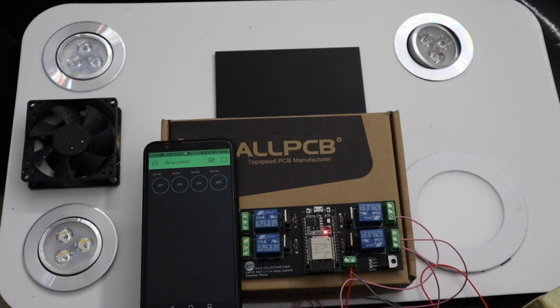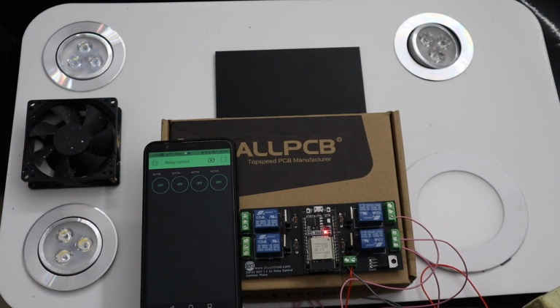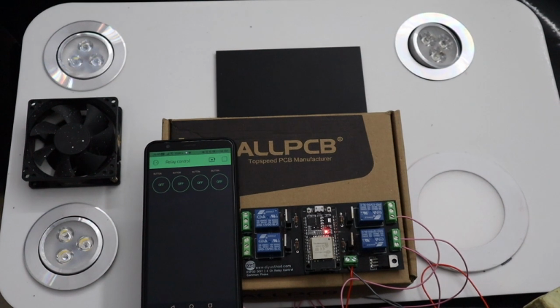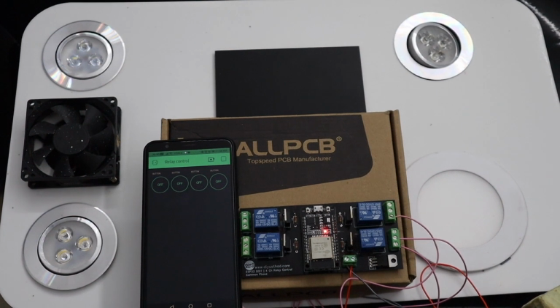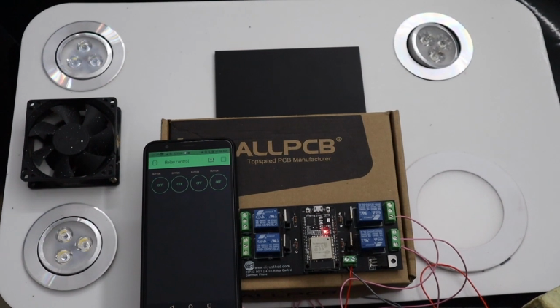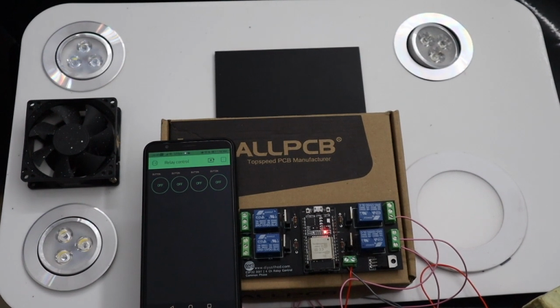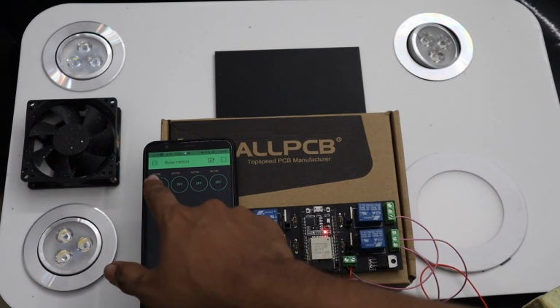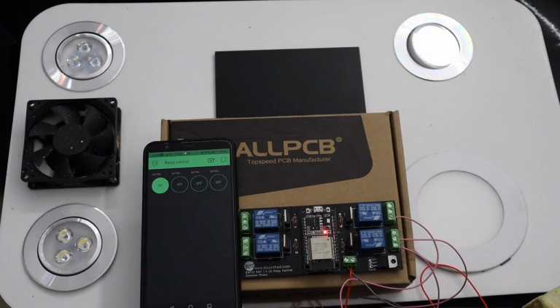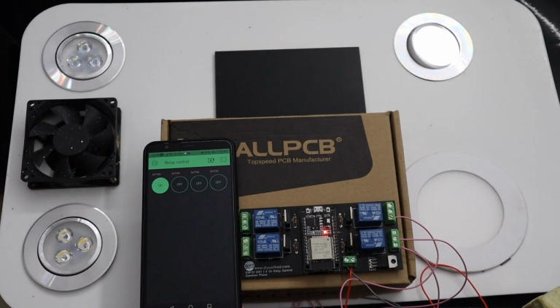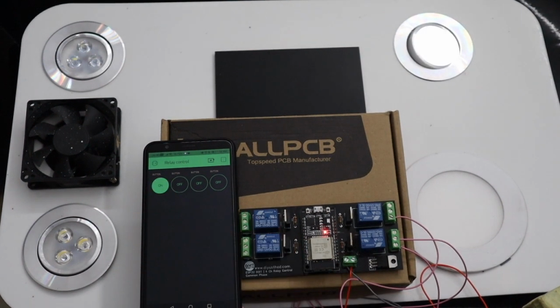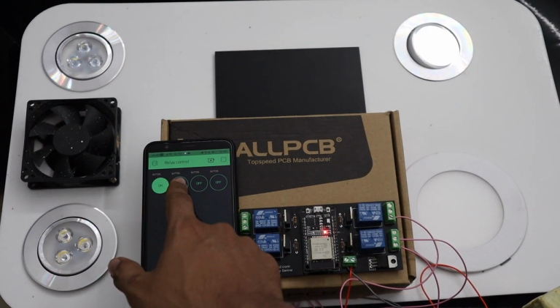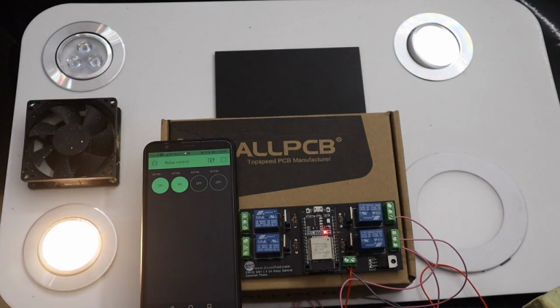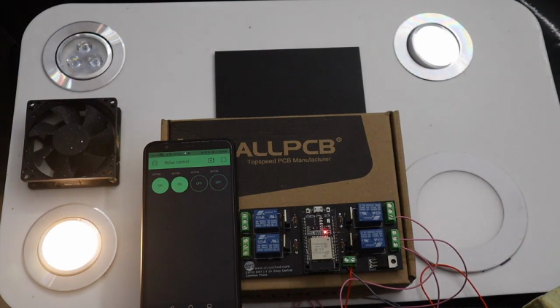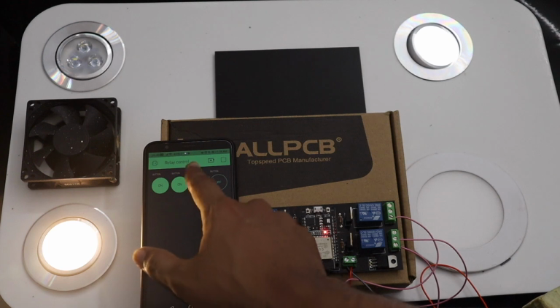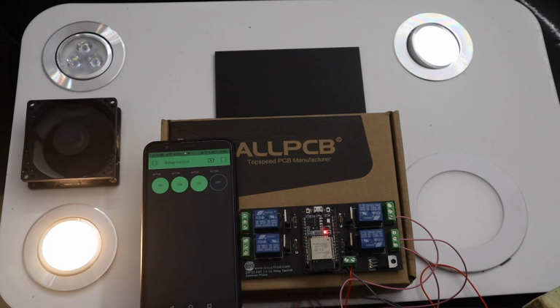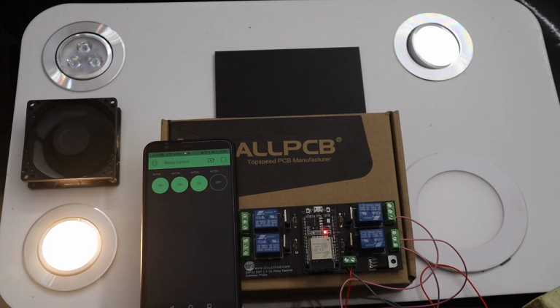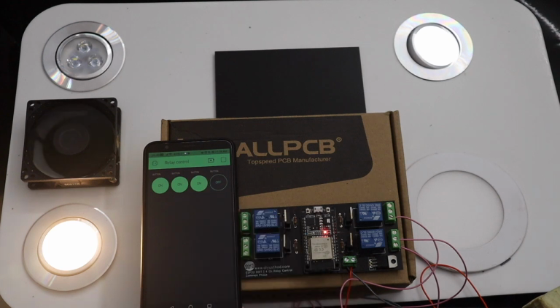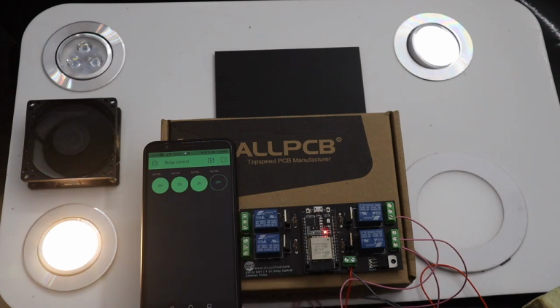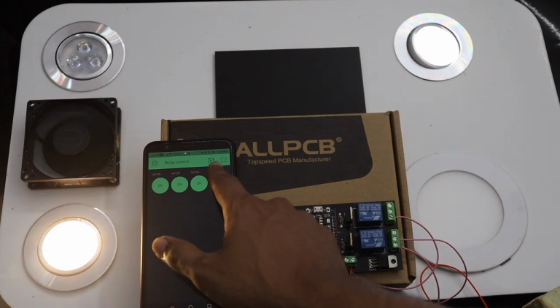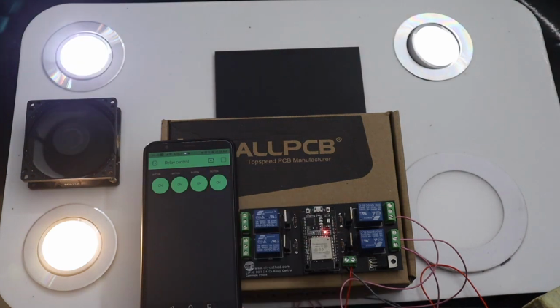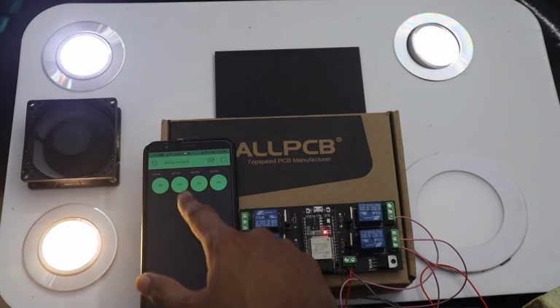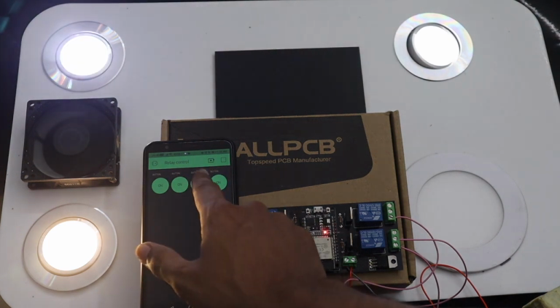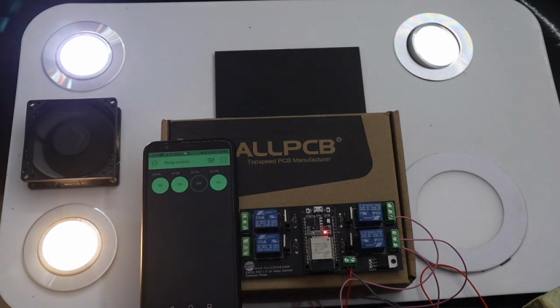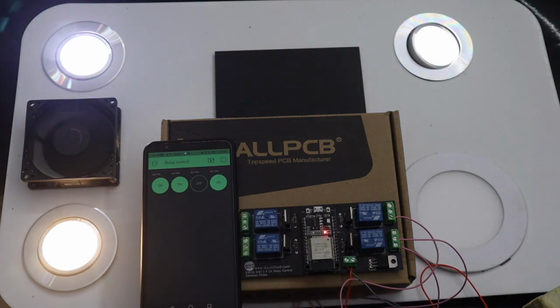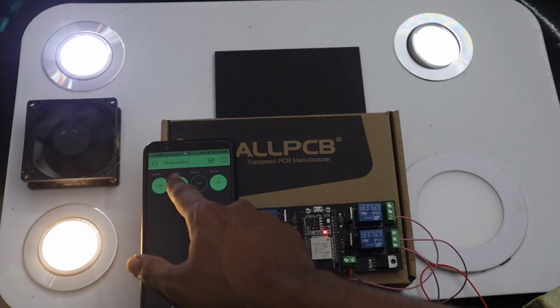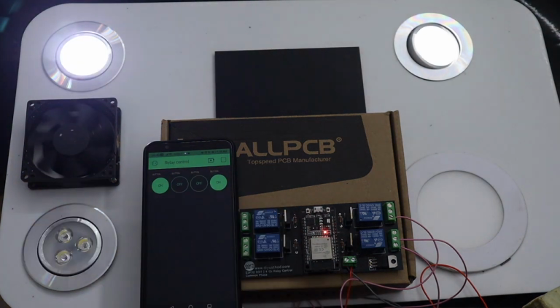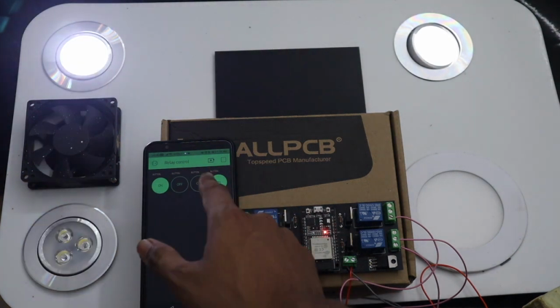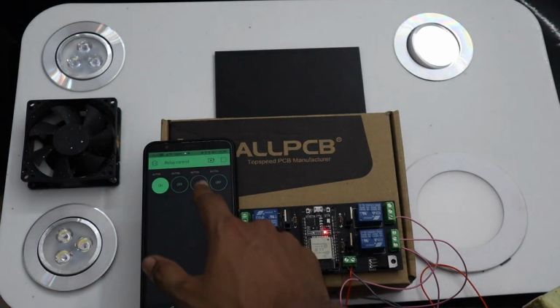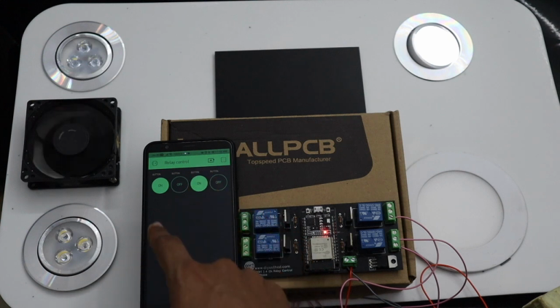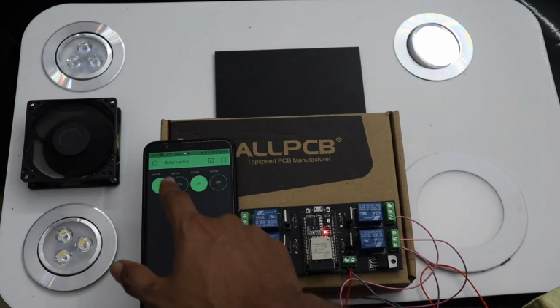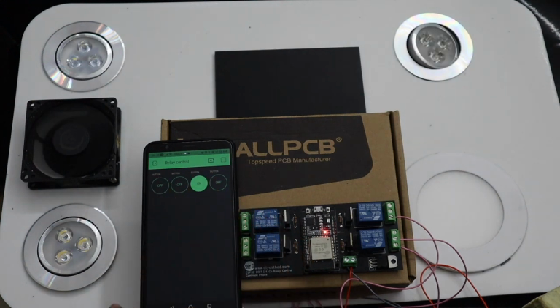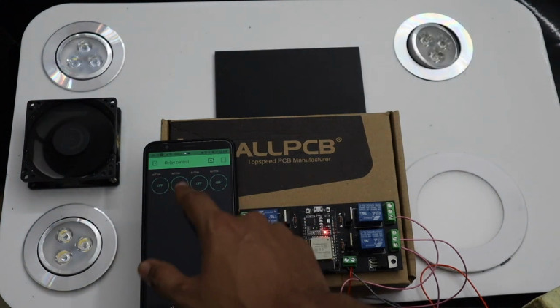Hello everyone. Today we are going to make a small project using the ESP32 NodeMCU development board to control 4 relays from the Blynk app.